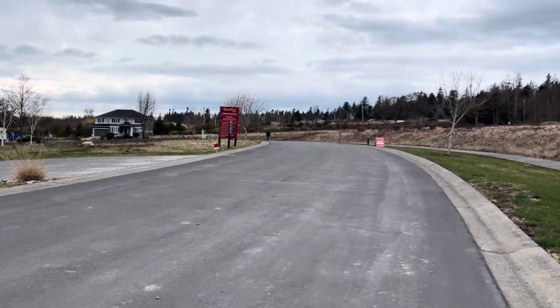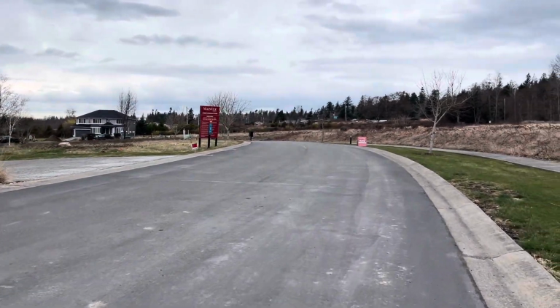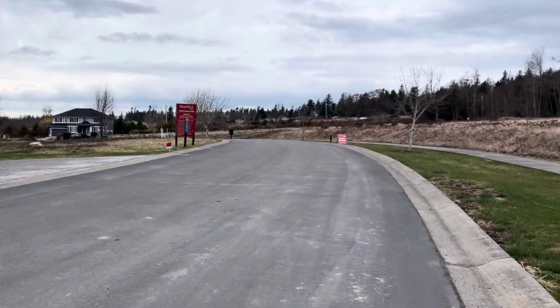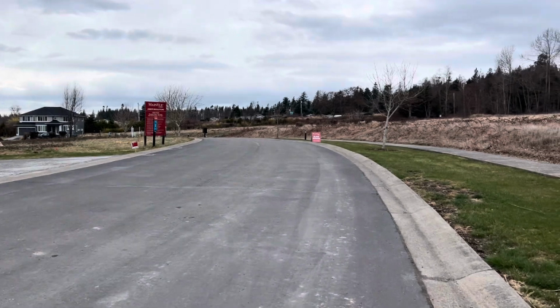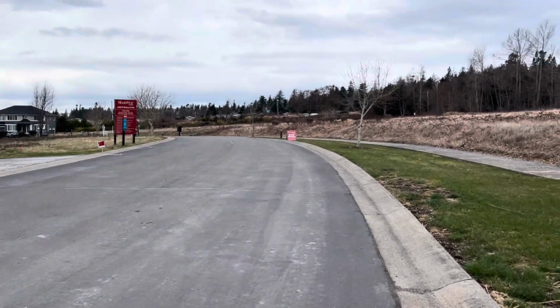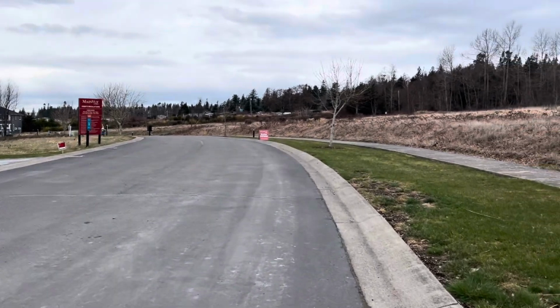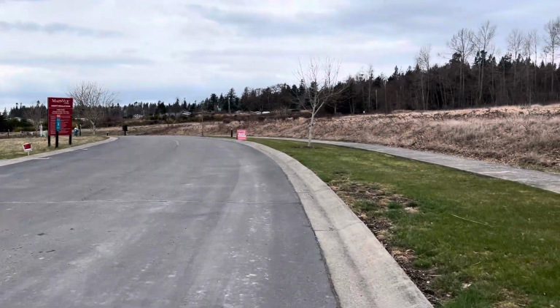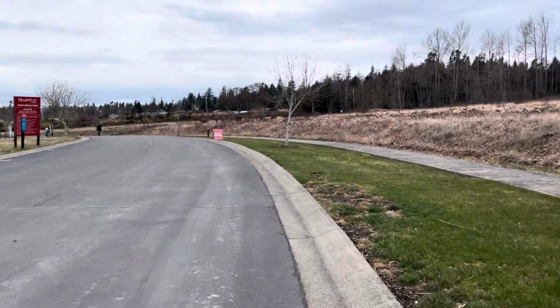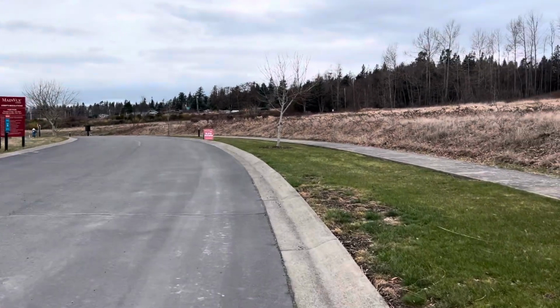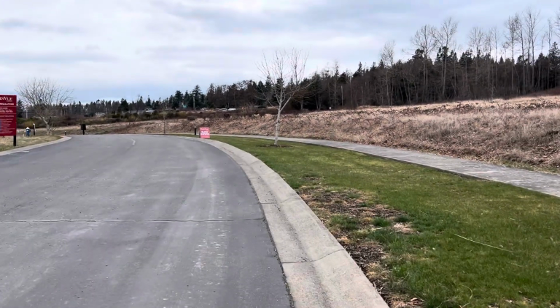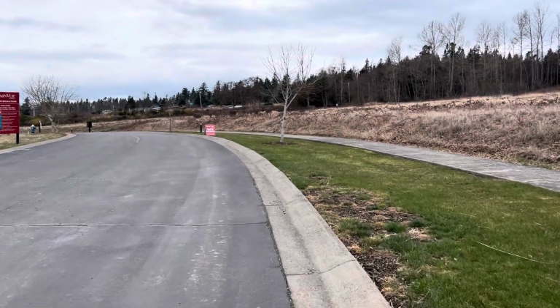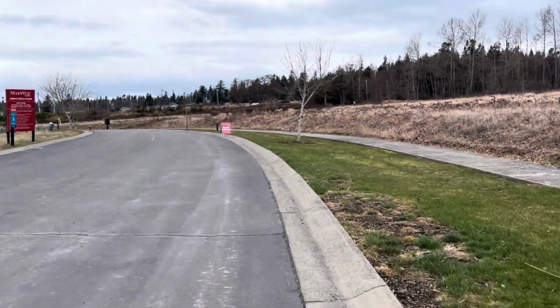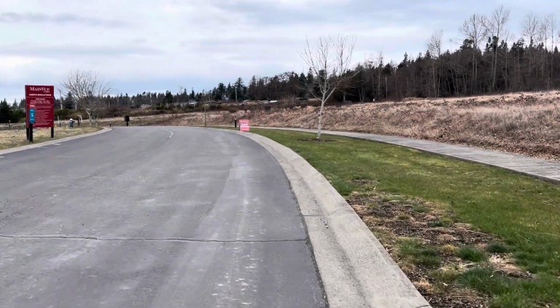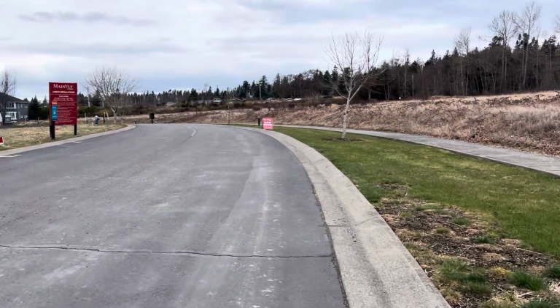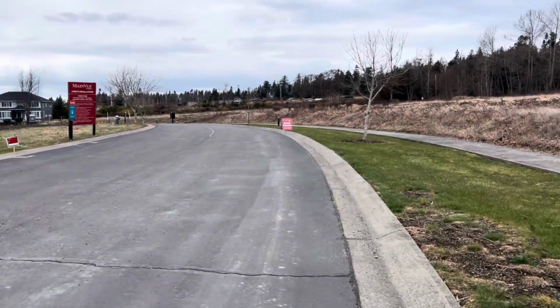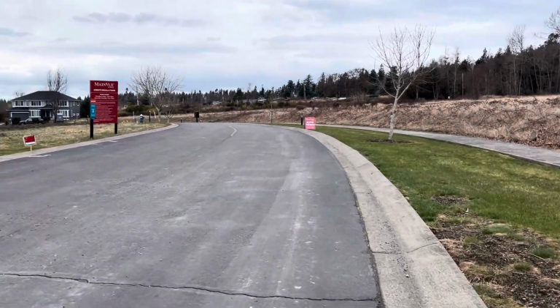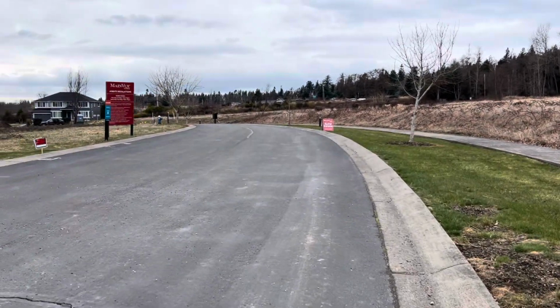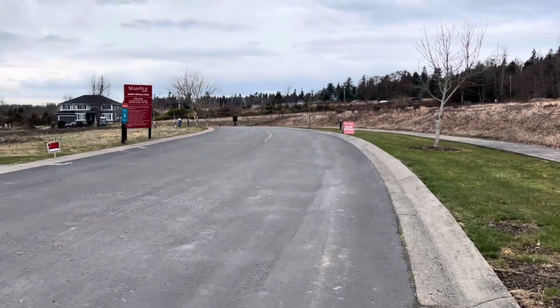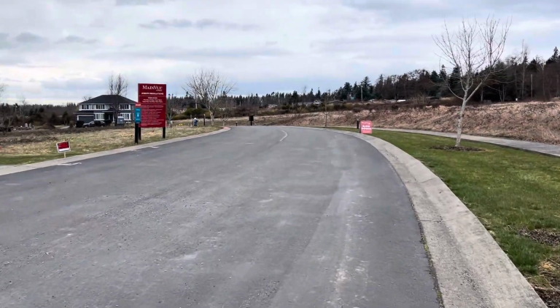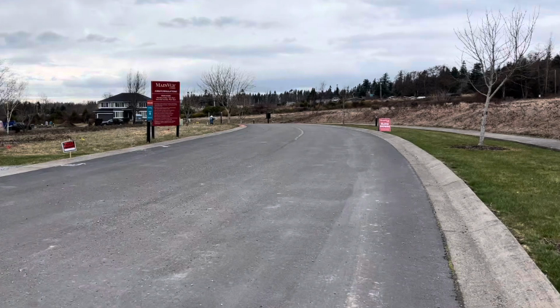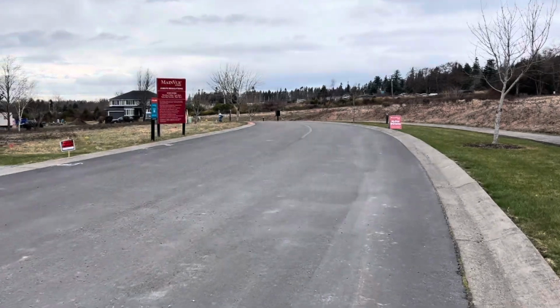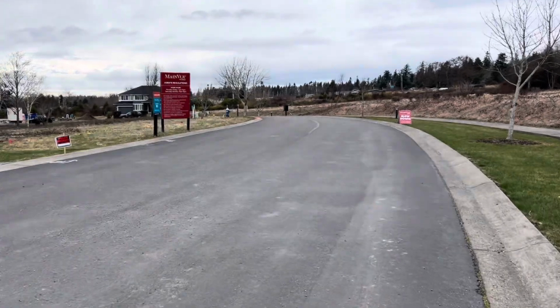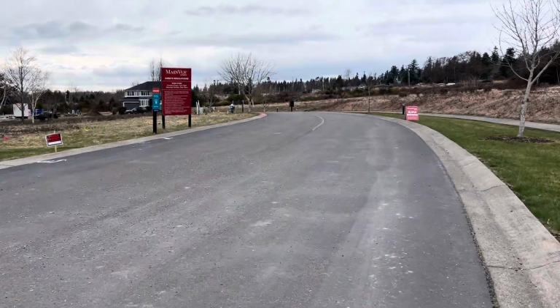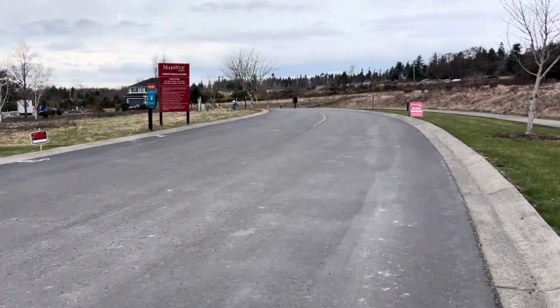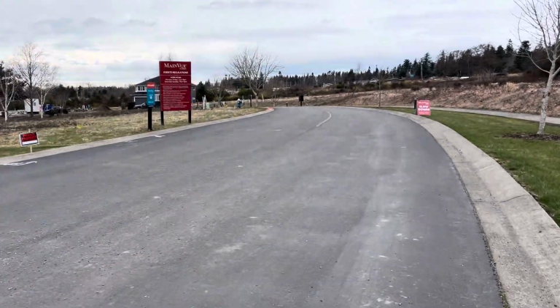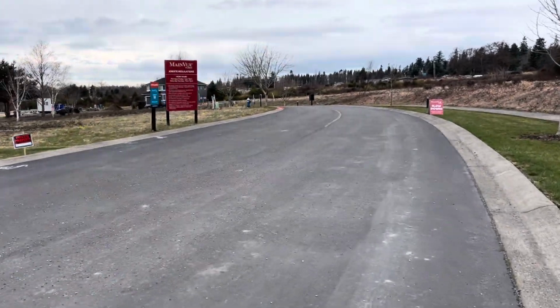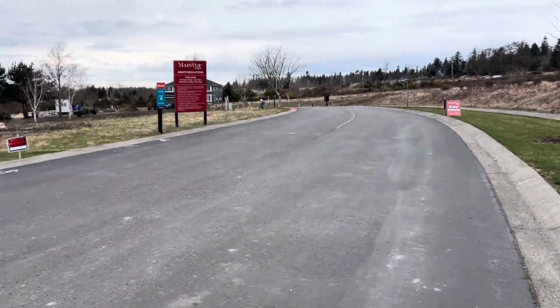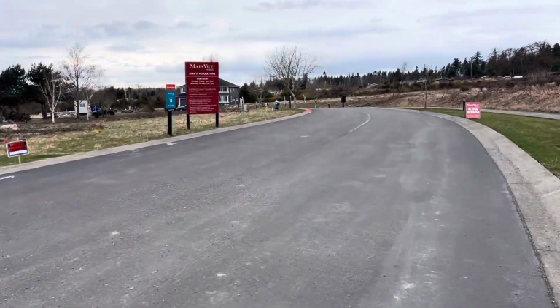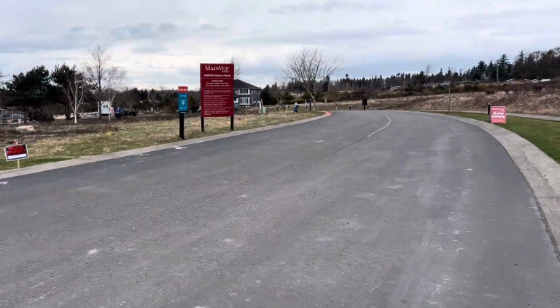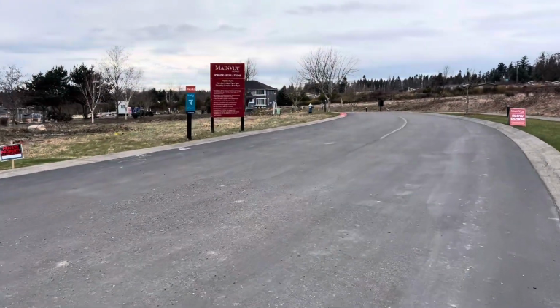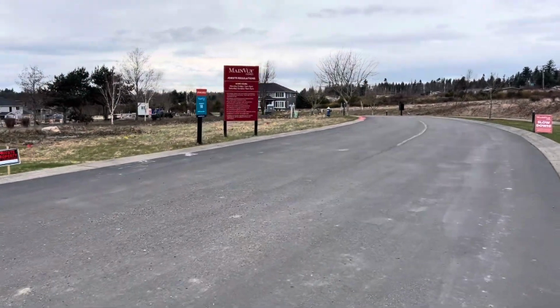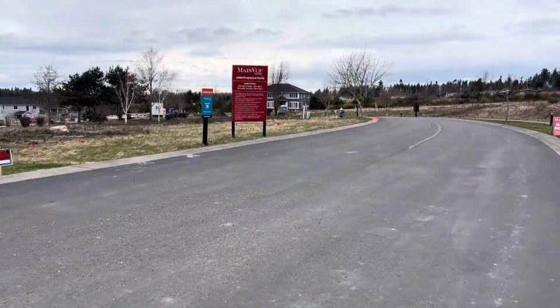We're going to take a look at some of the lots that are still available, also some lots that we've started to do construction on.